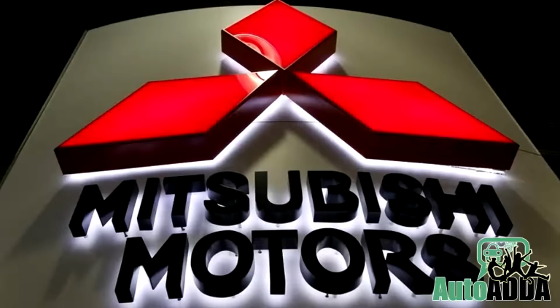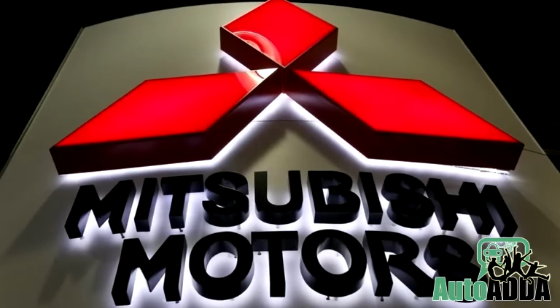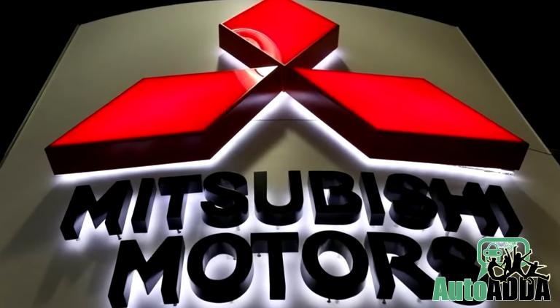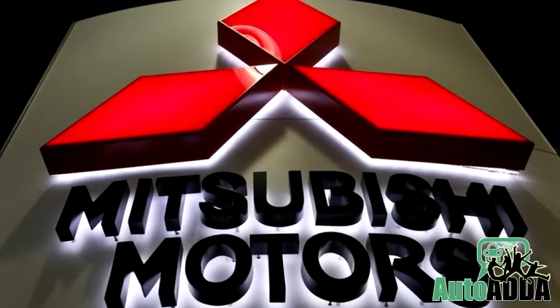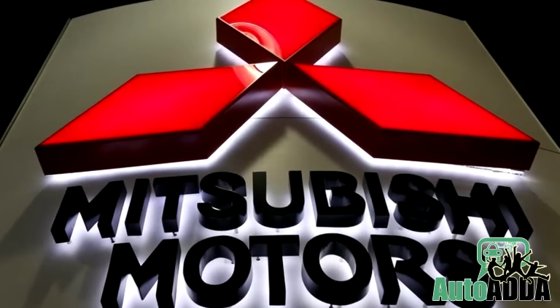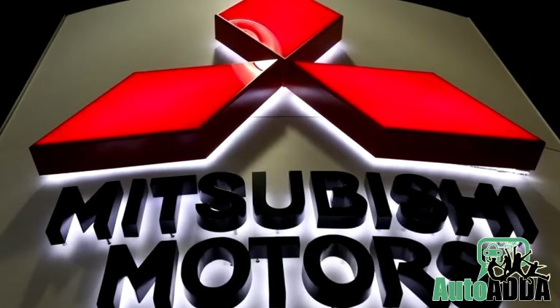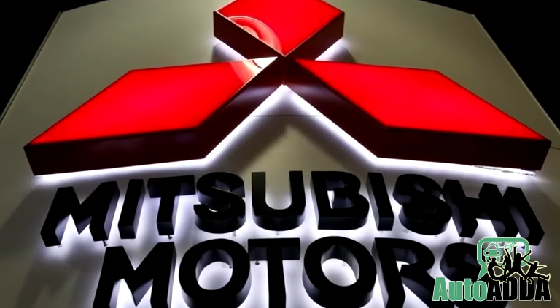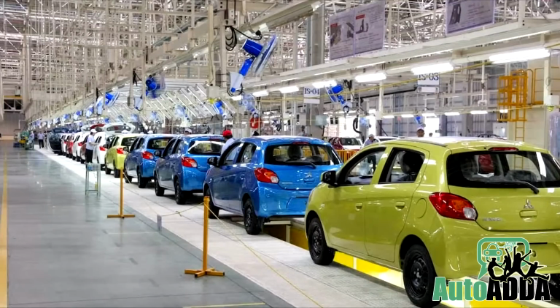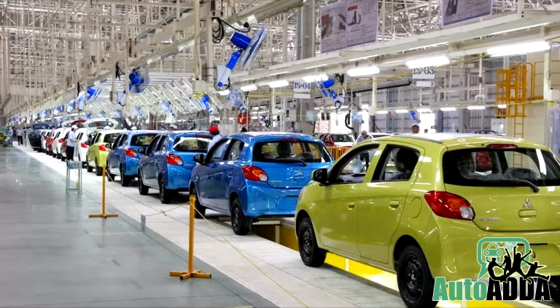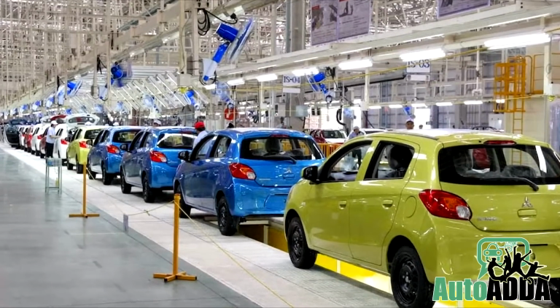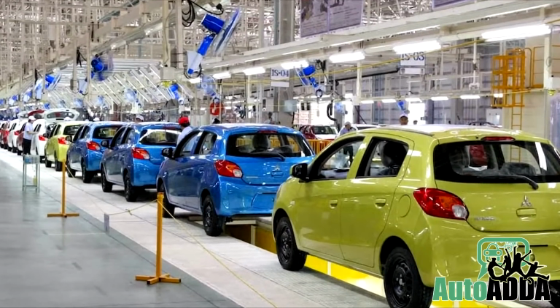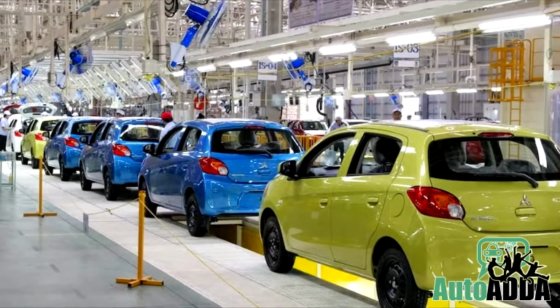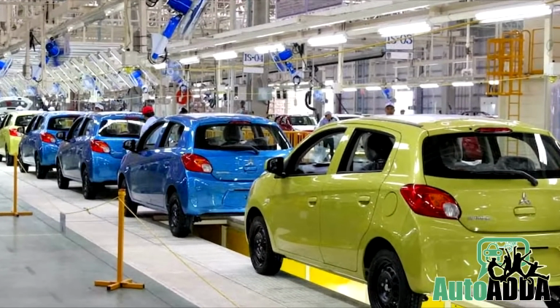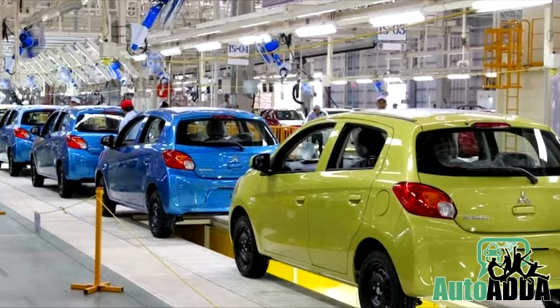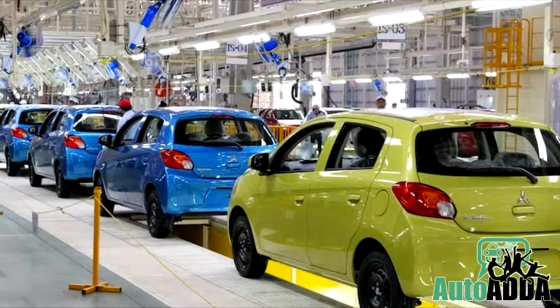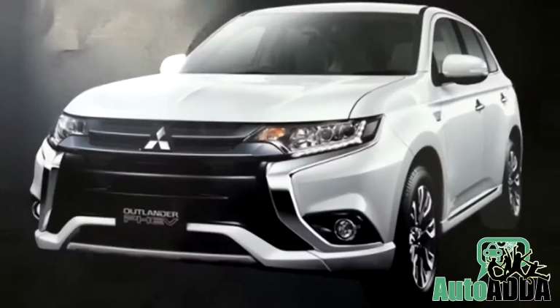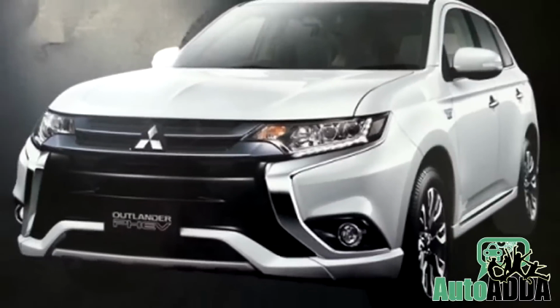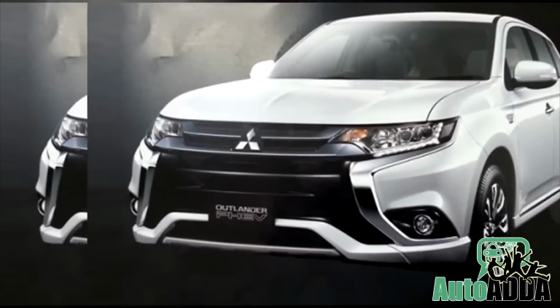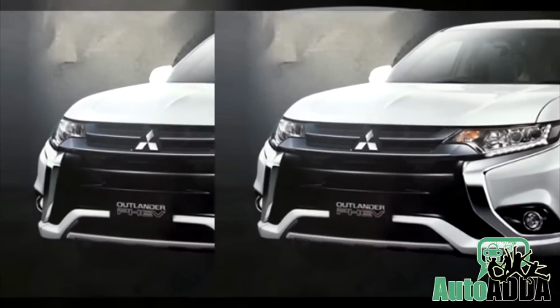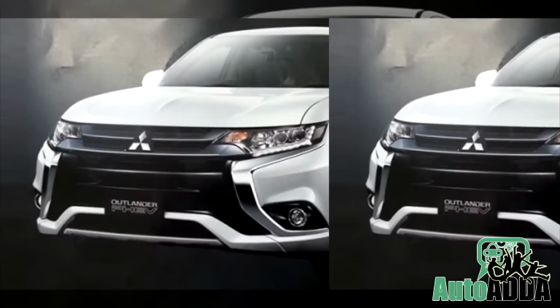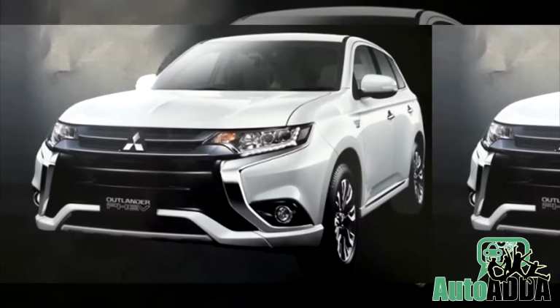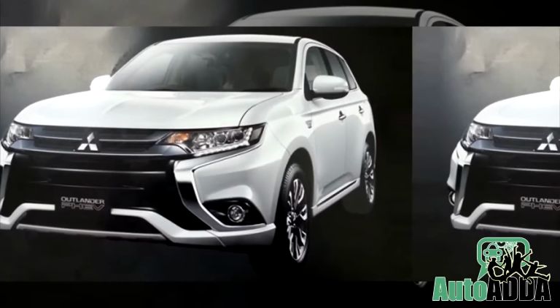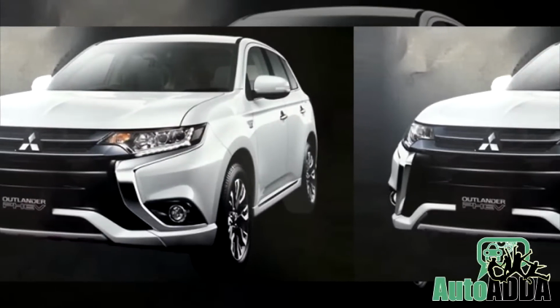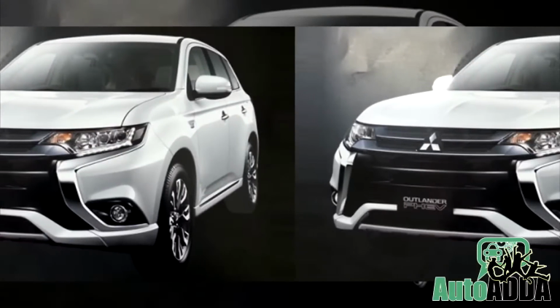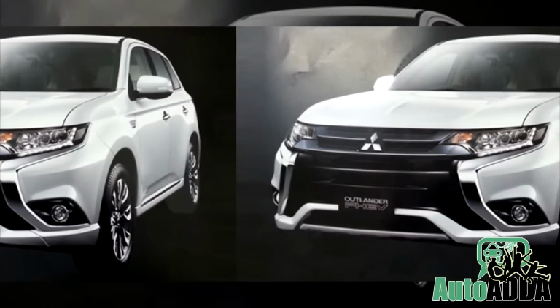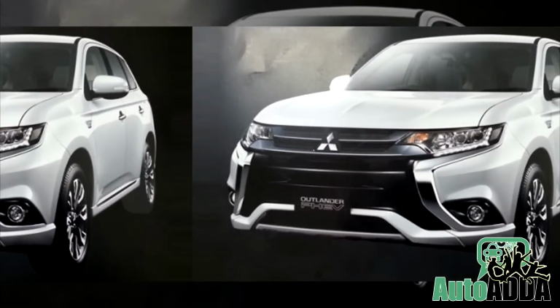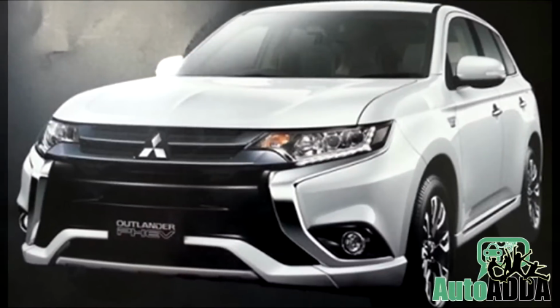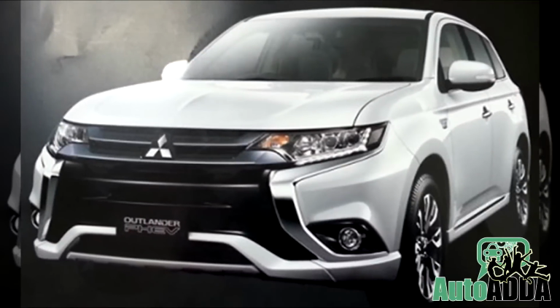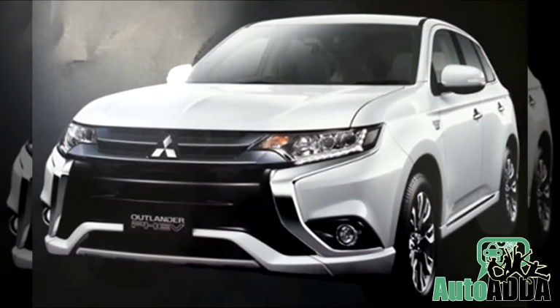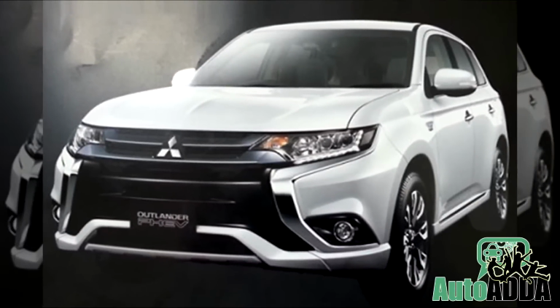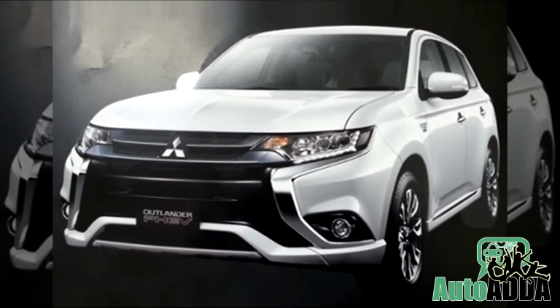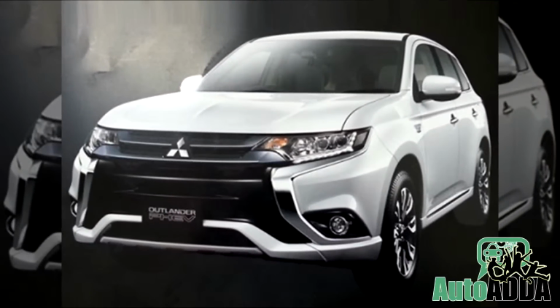Soon after Mitsubishi's denial for more Lancers, sources have got their eyes guarded across the car maker. One source in Japan managed to get his hands on the brochure of the 2016 Outlander quite ahead of its official debut.